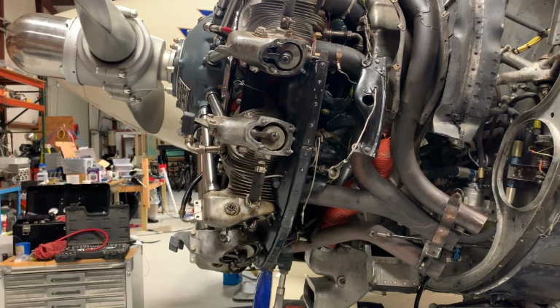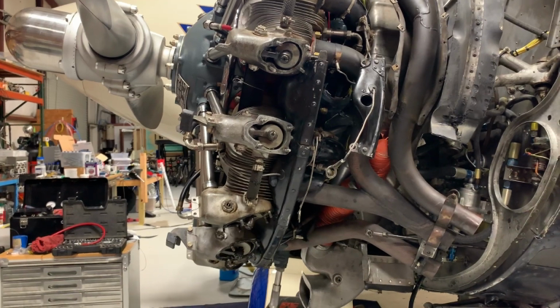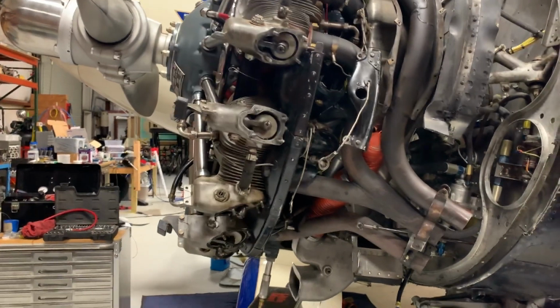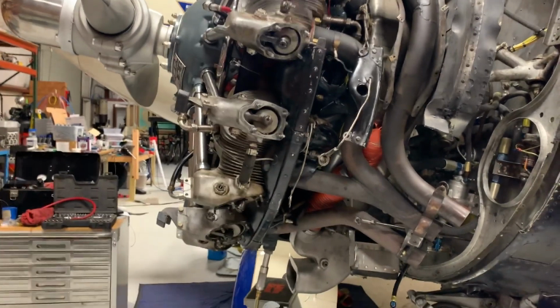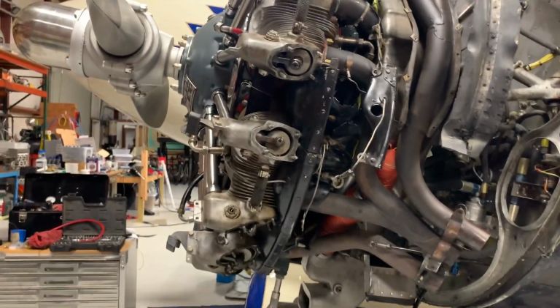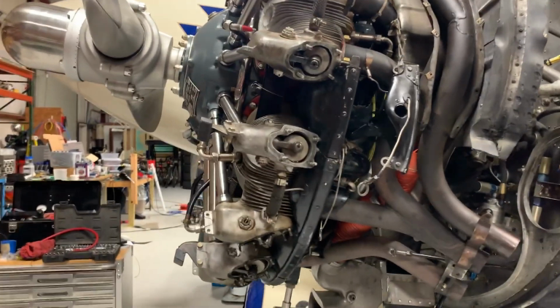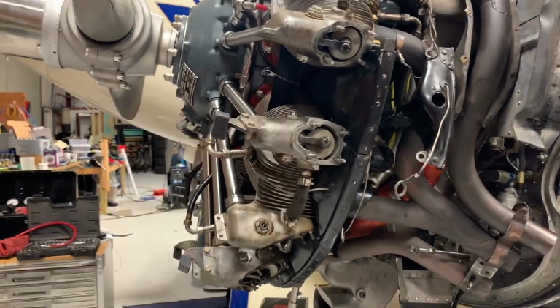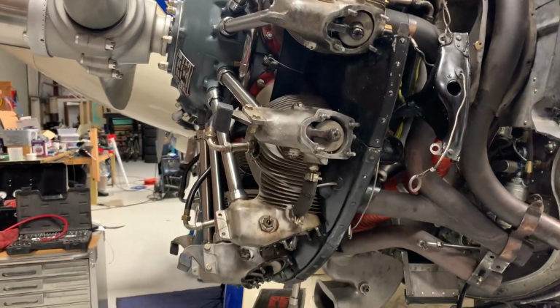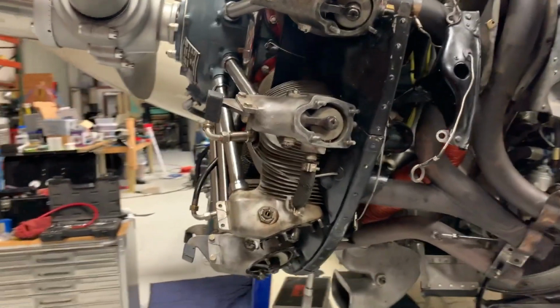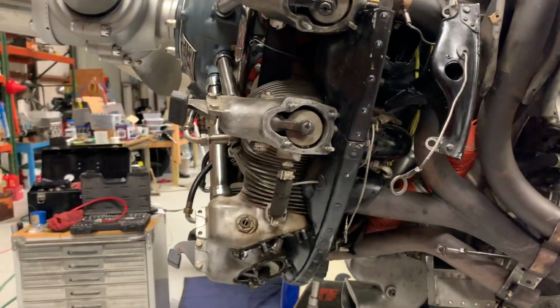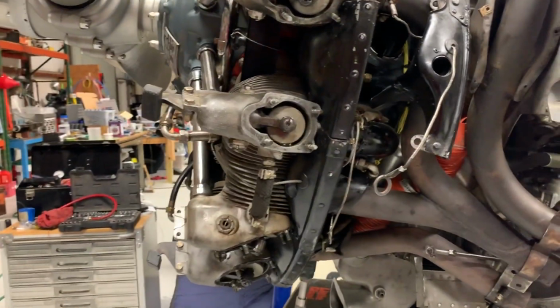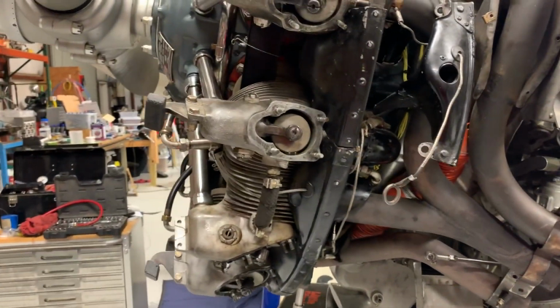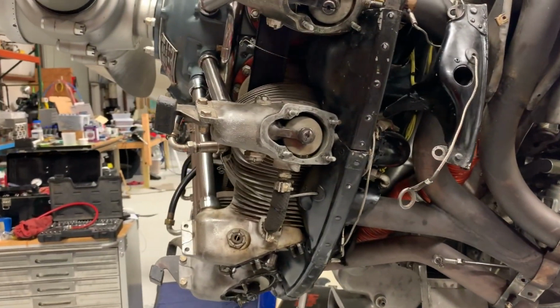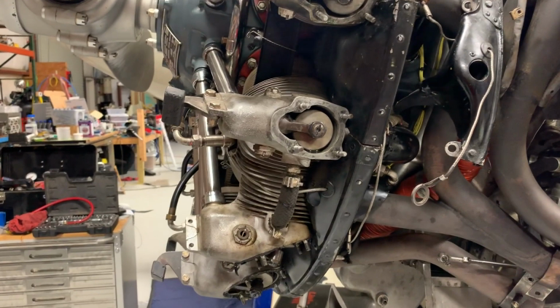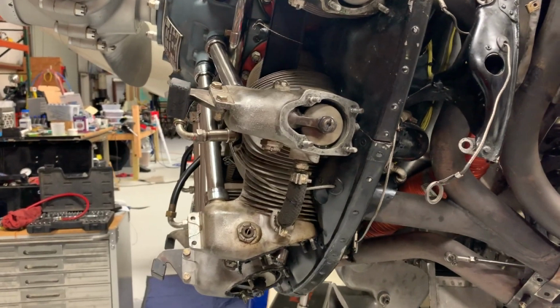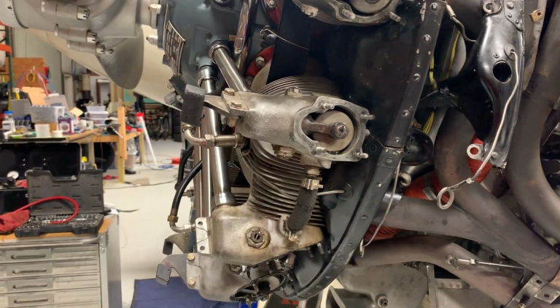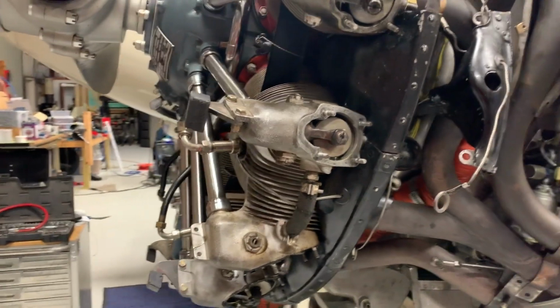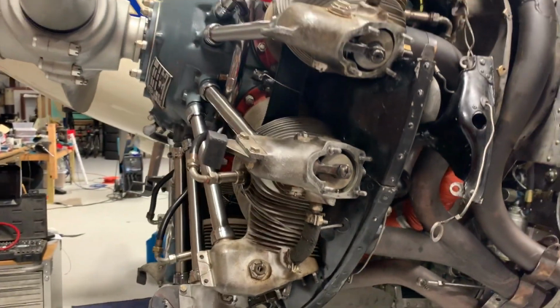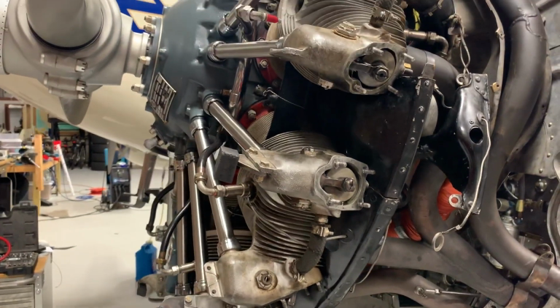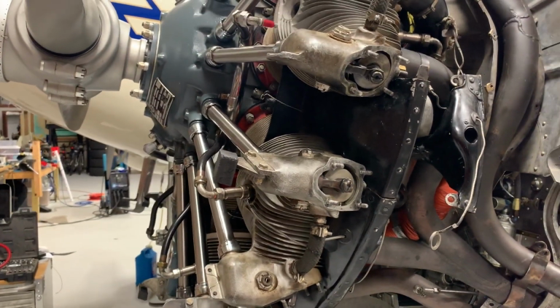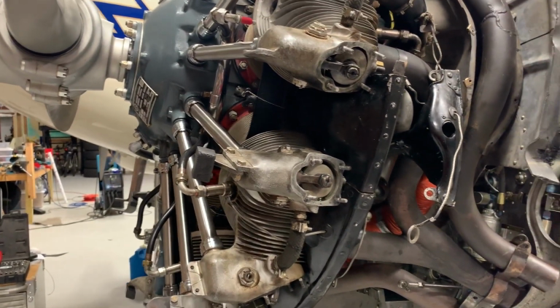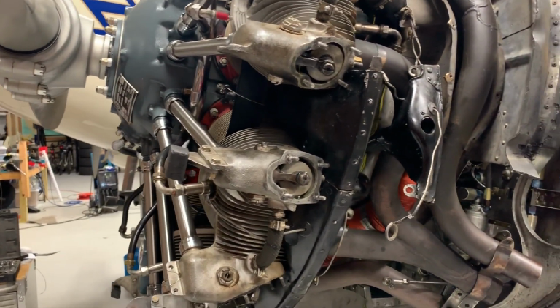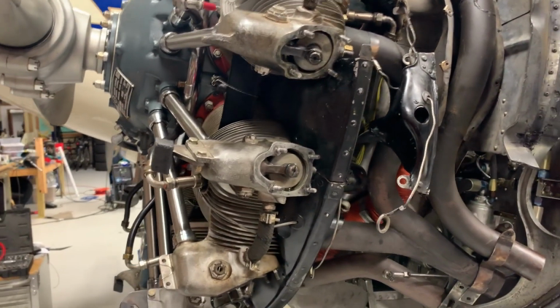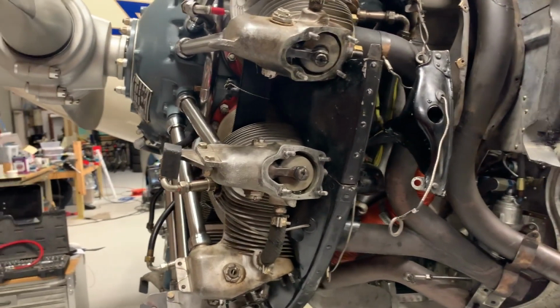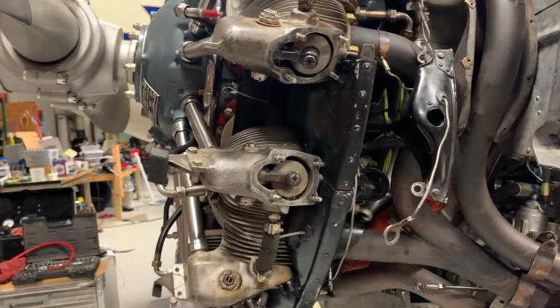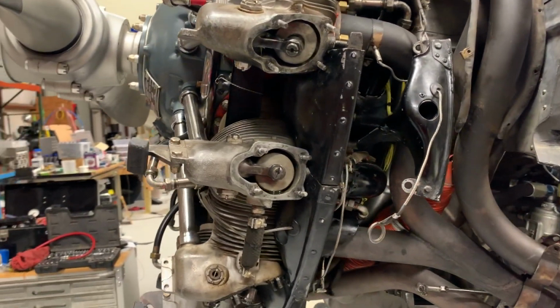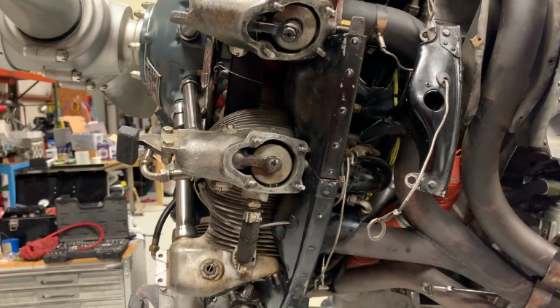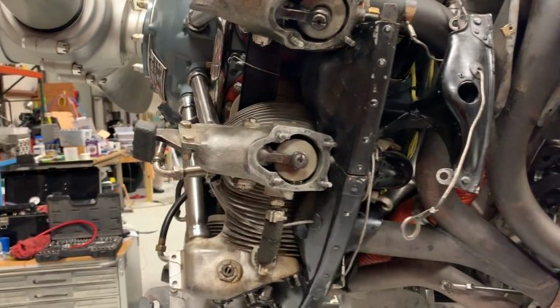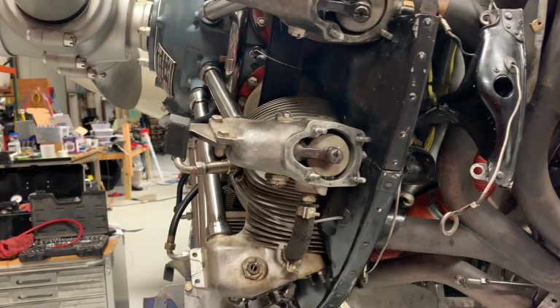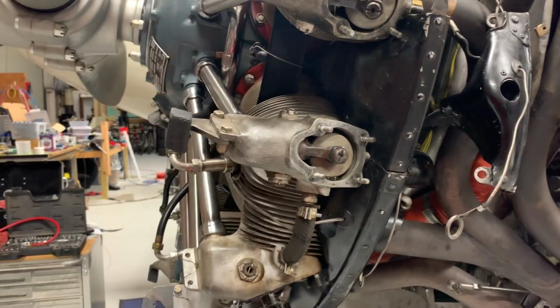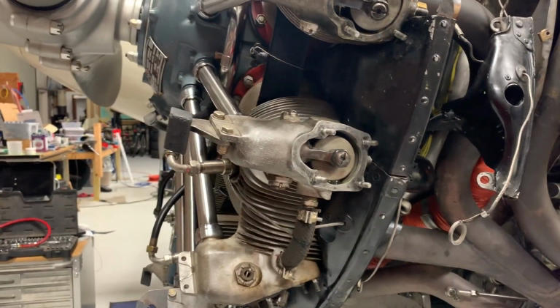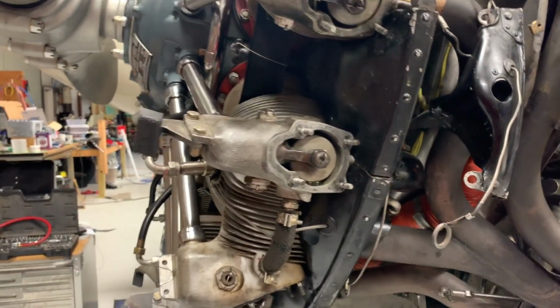I'm going to cover two things in this video. The first is going to be — this is an R985 Pratt & Whitney engine — and how to adjust the valve clearance.